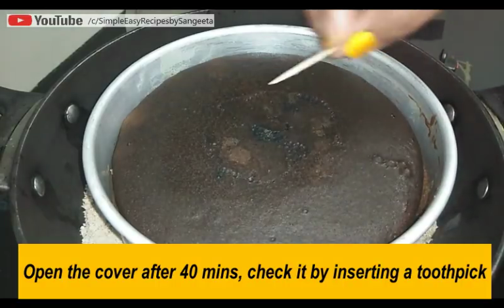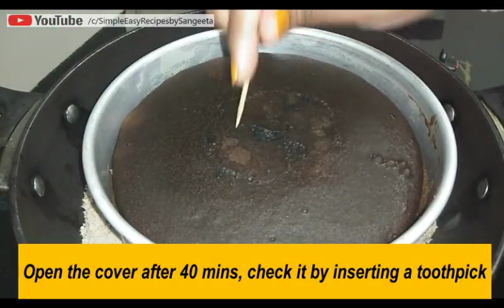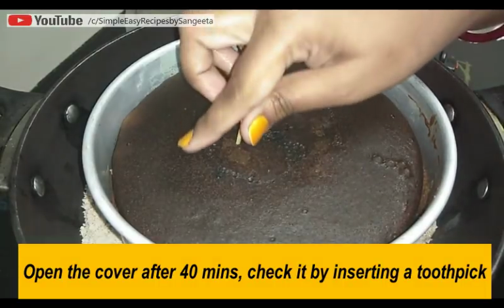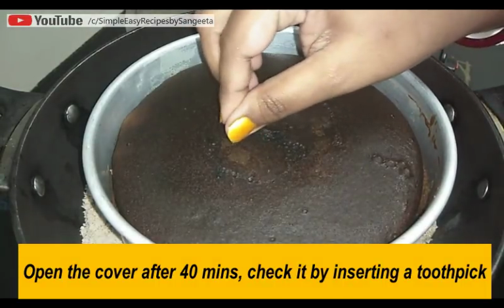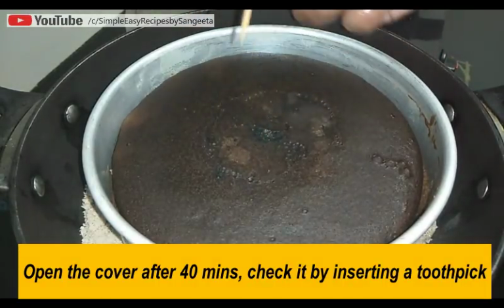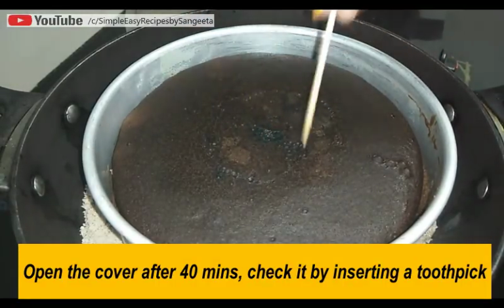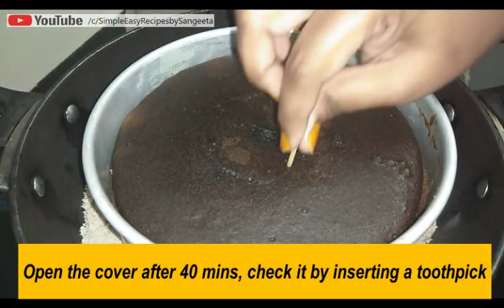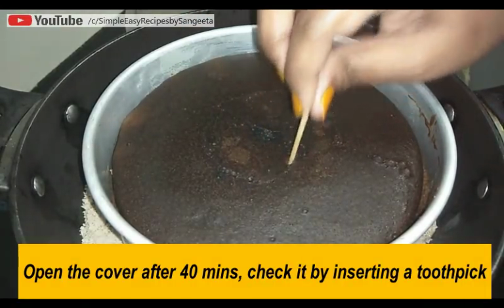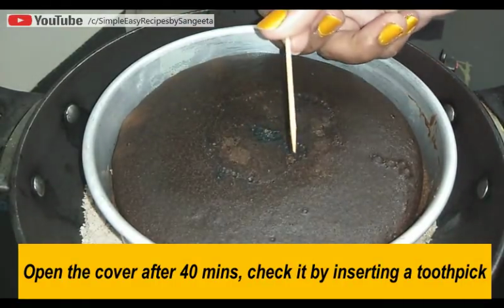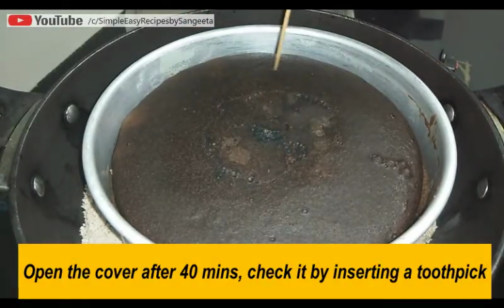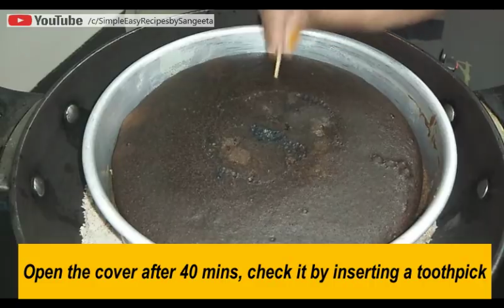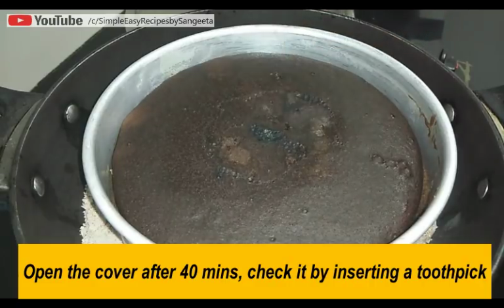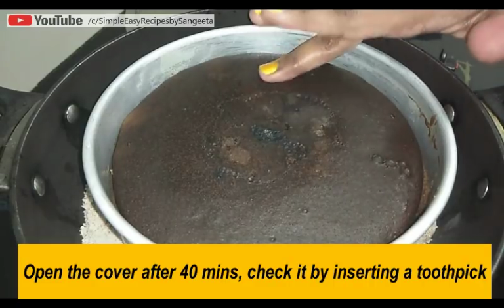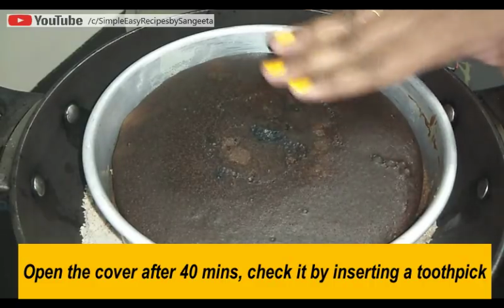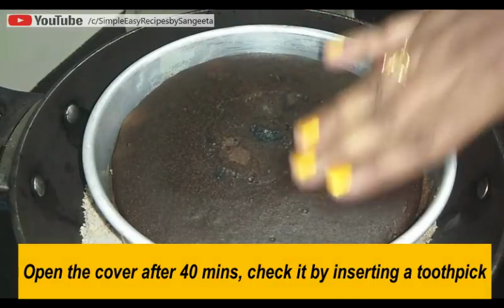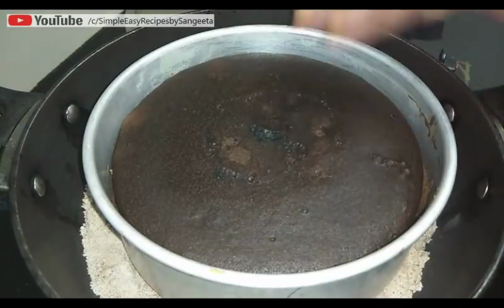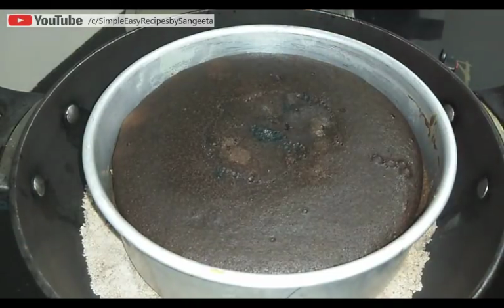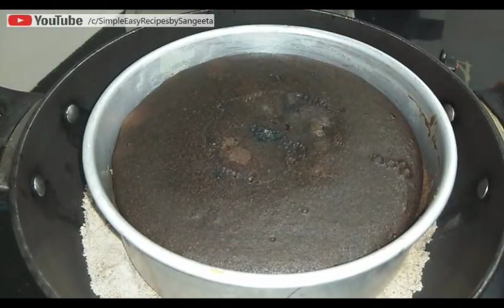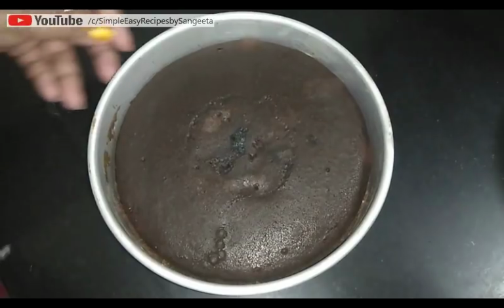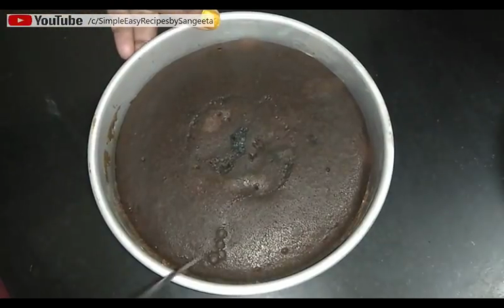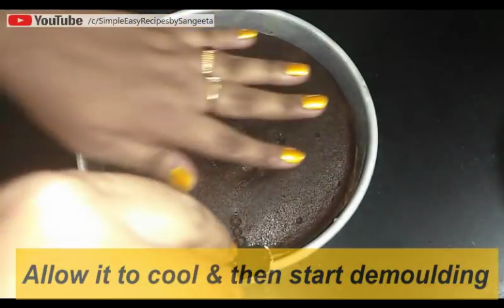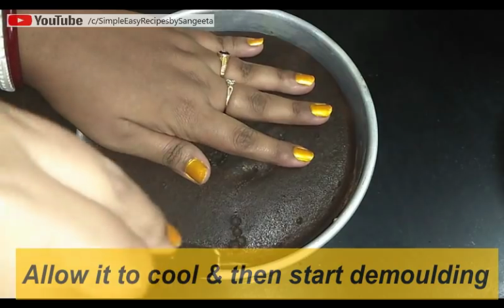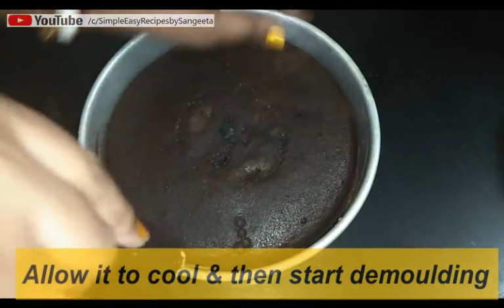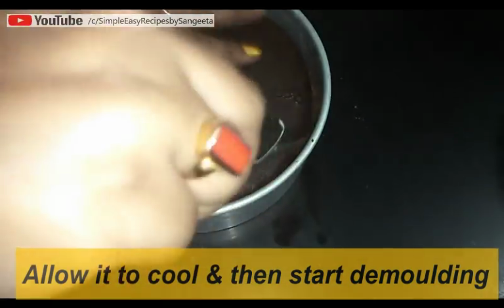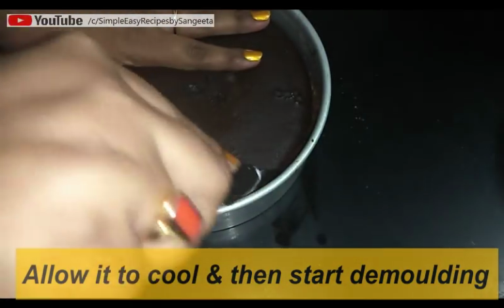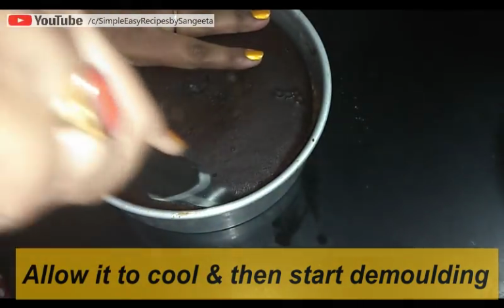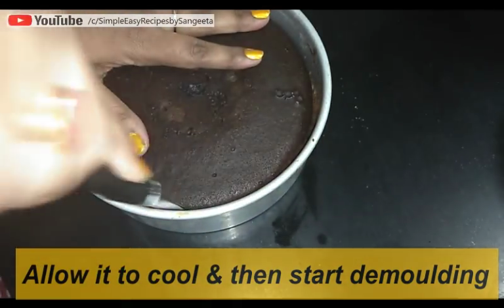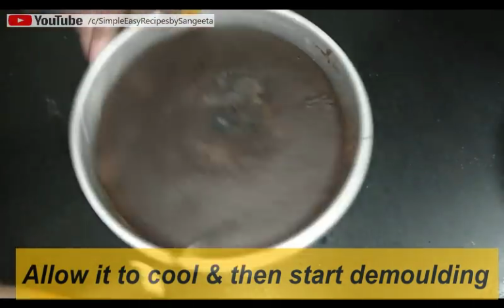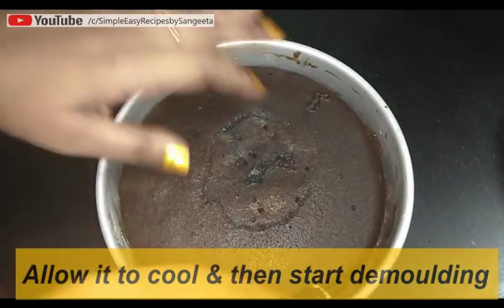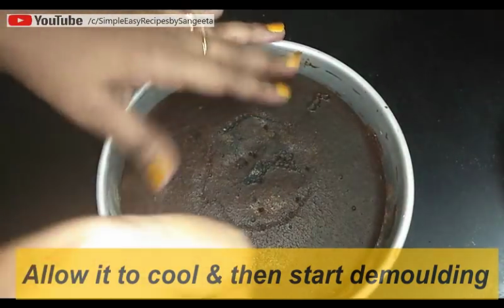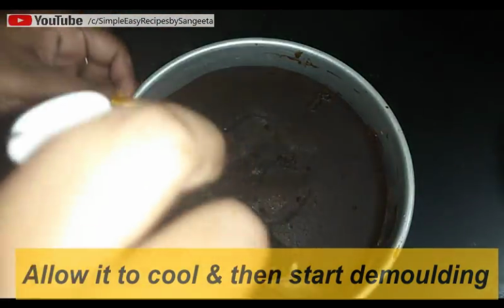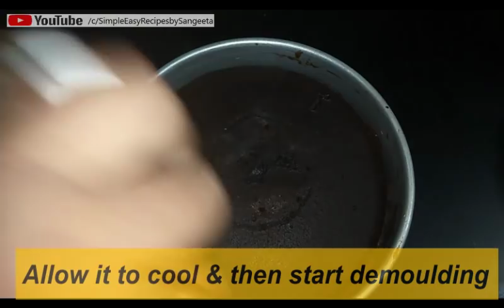After 40 minutes, open the cover and check by inserting a toothpick — it is coming out clean, so it is perfectly done. Allow this to cool, and after it cools down, start demolding from the sides first with a knife, the way I am doing.